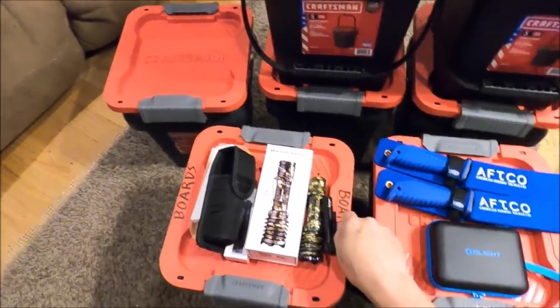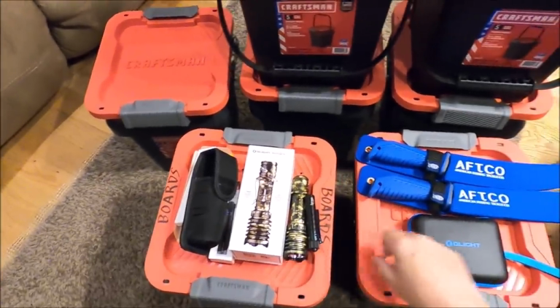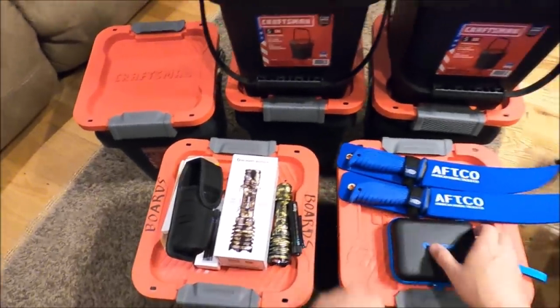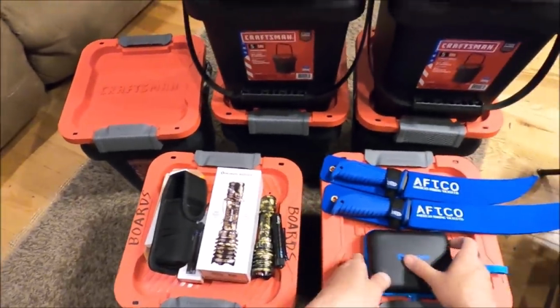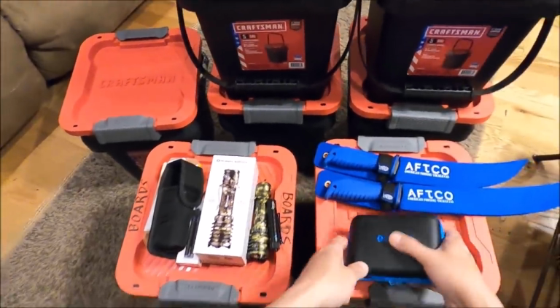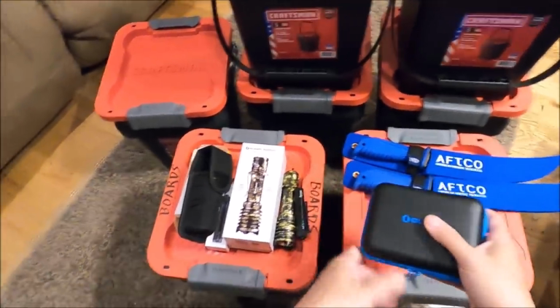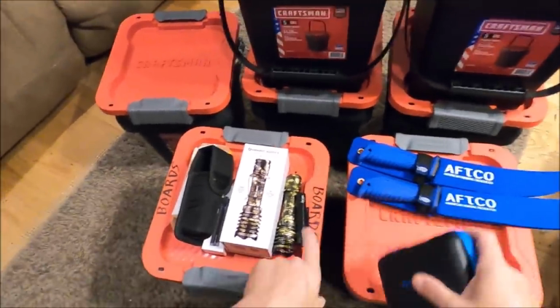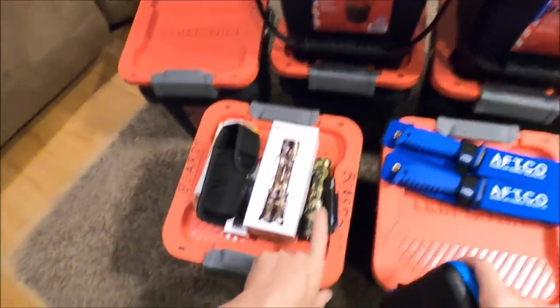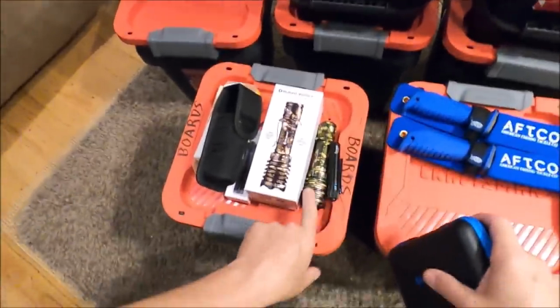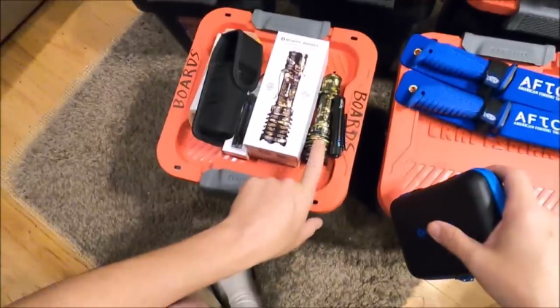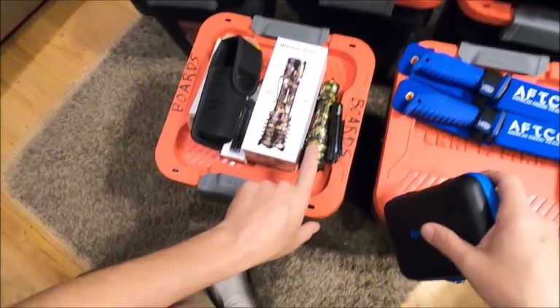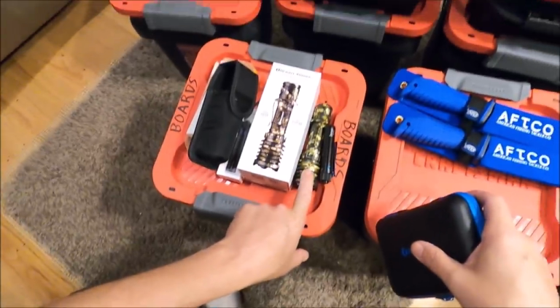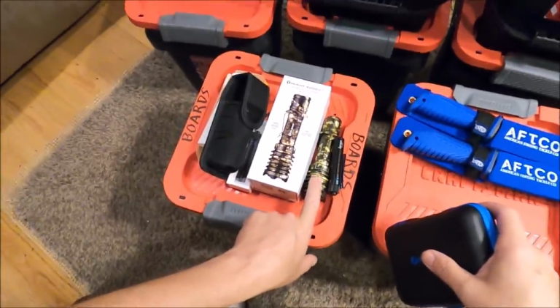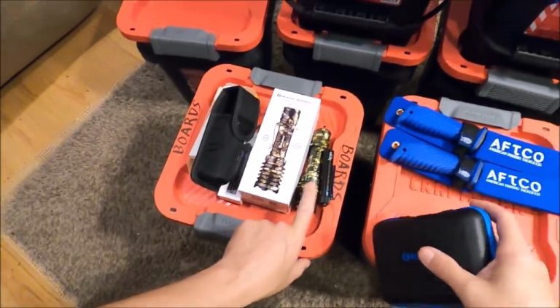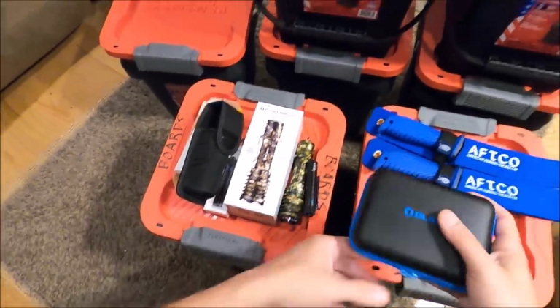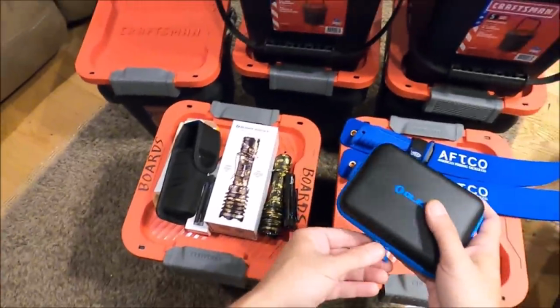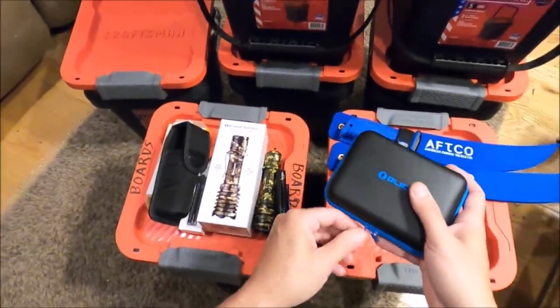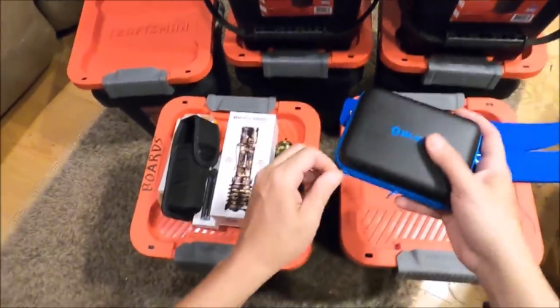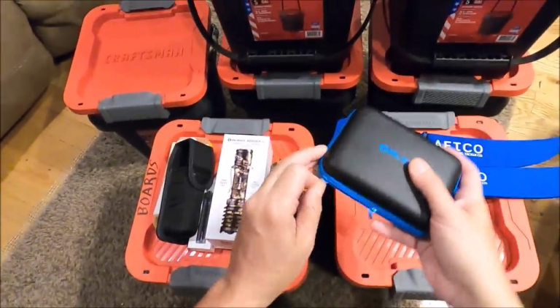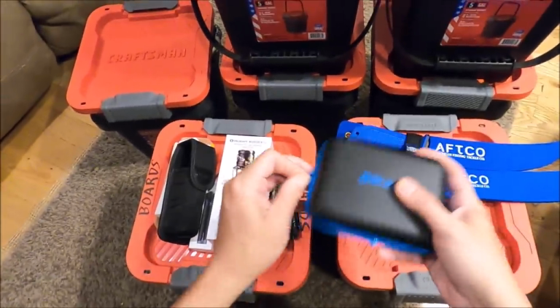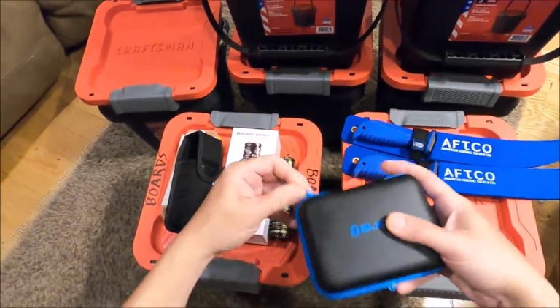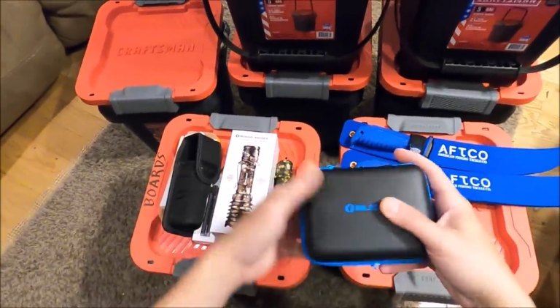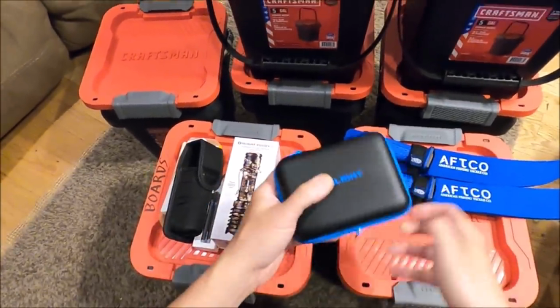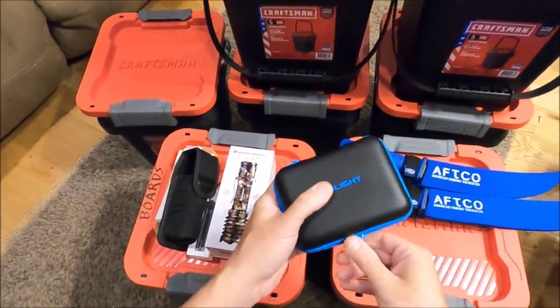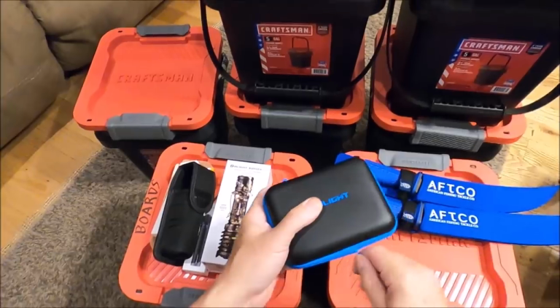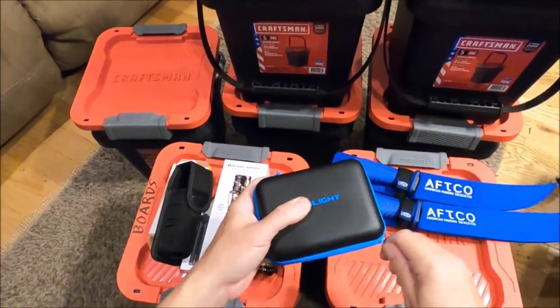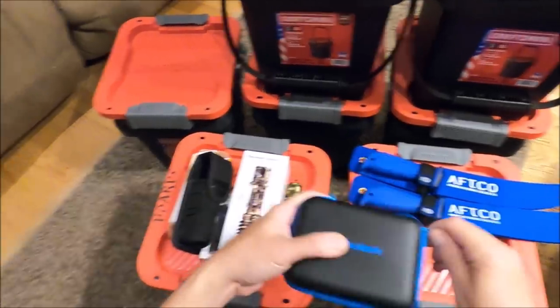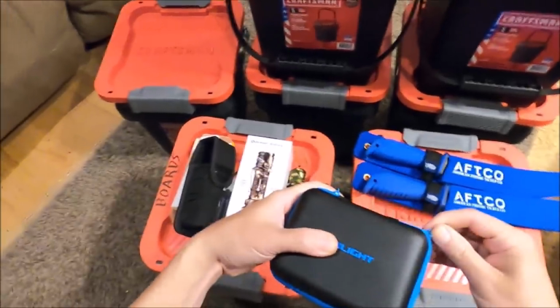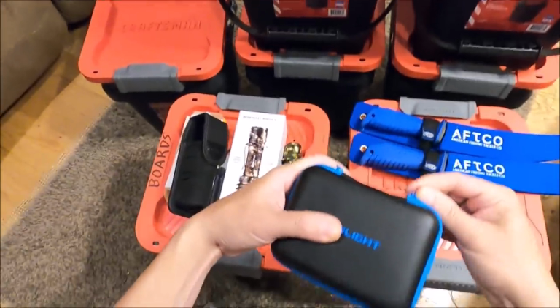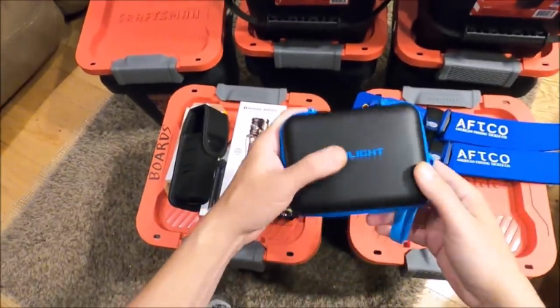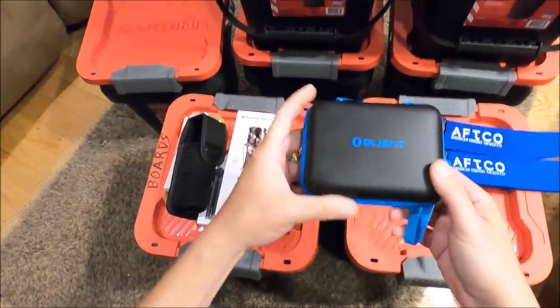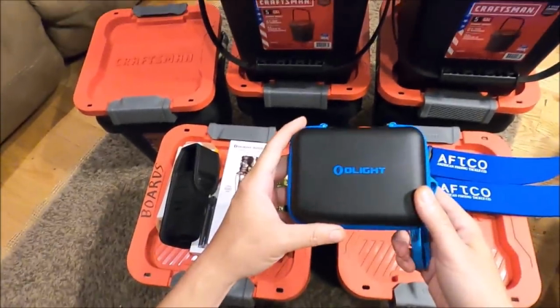Moving on — and remember, until midnight tonight you can get the Warrior X Pro up to 40% off. Next up, staying with lights — this one is not a flash sale.